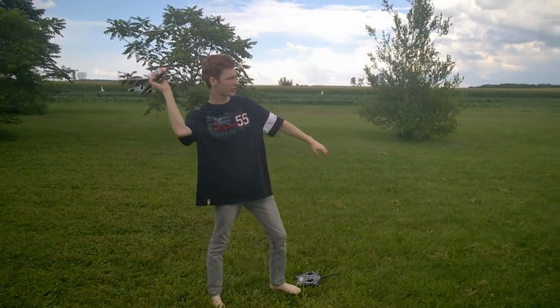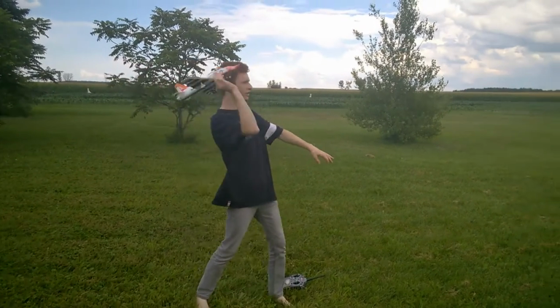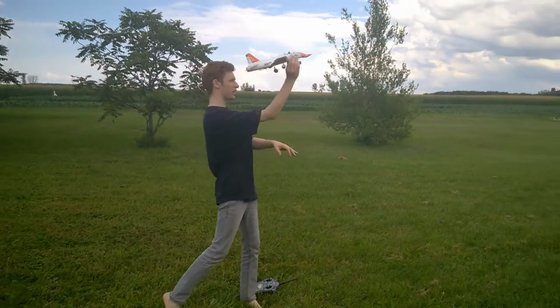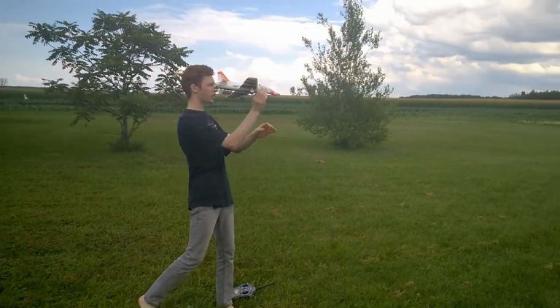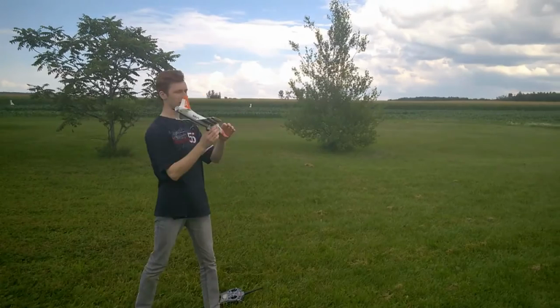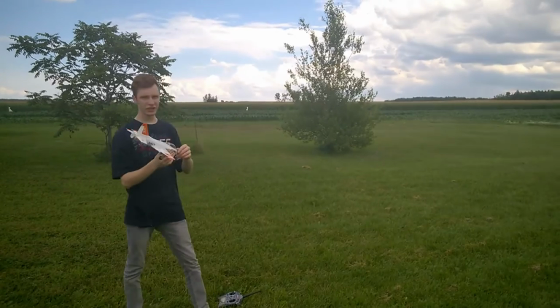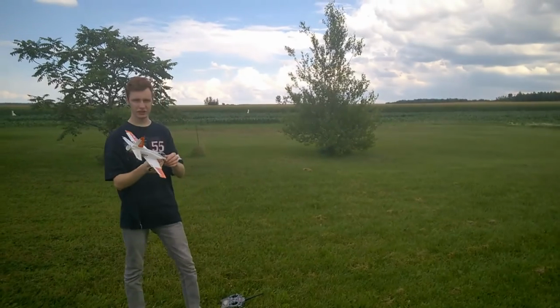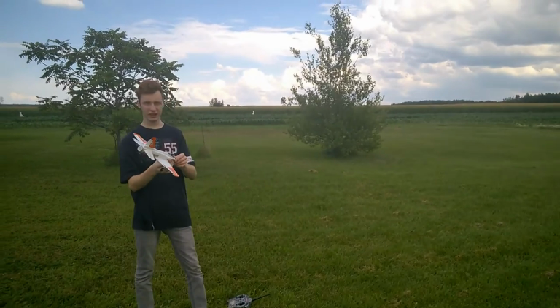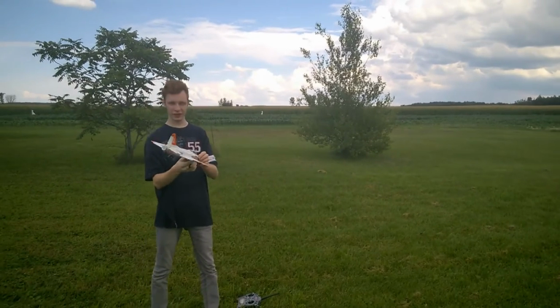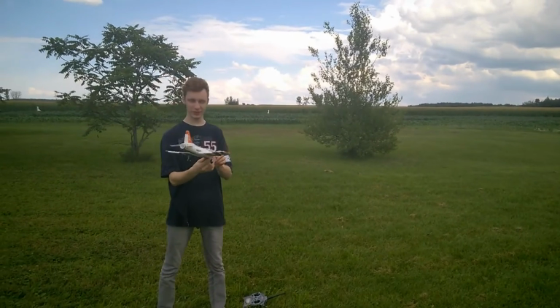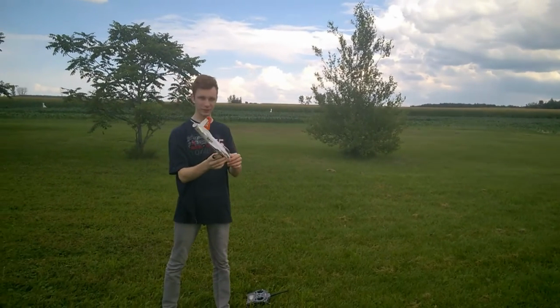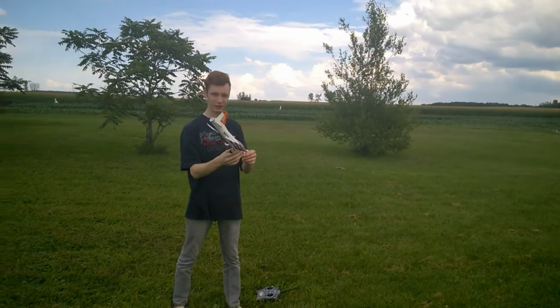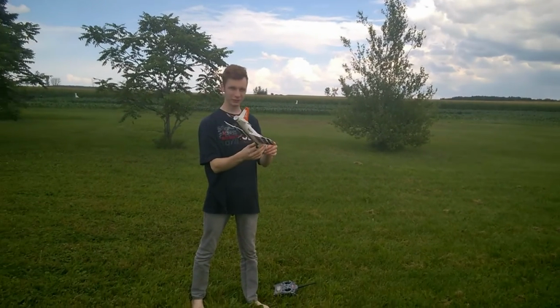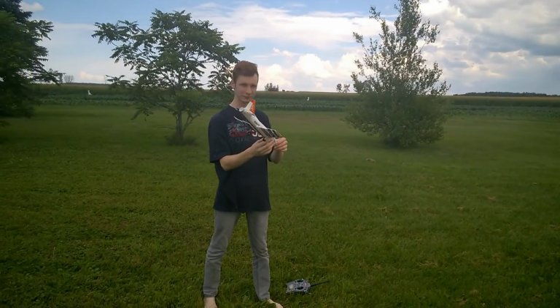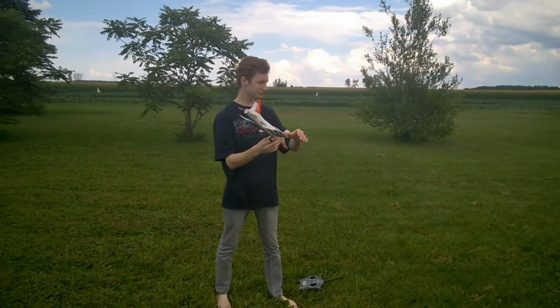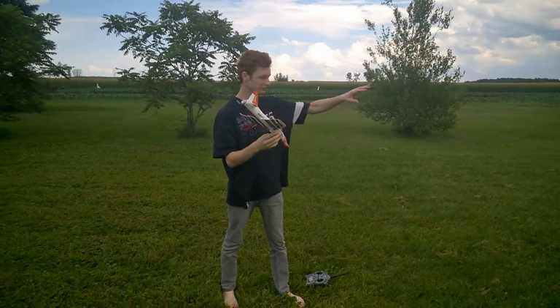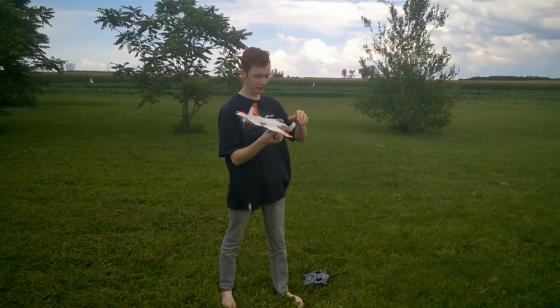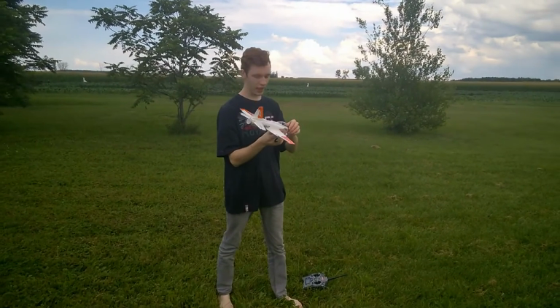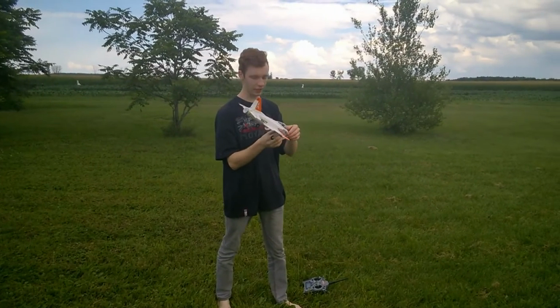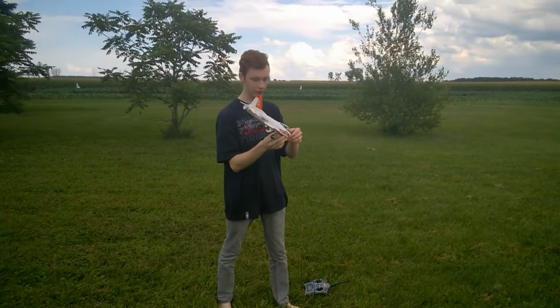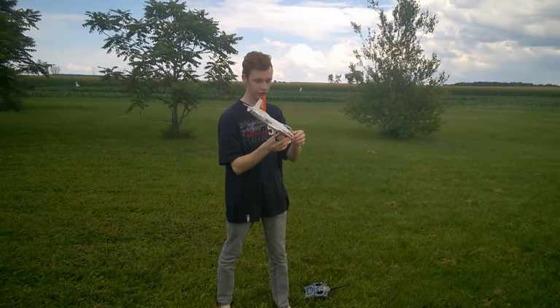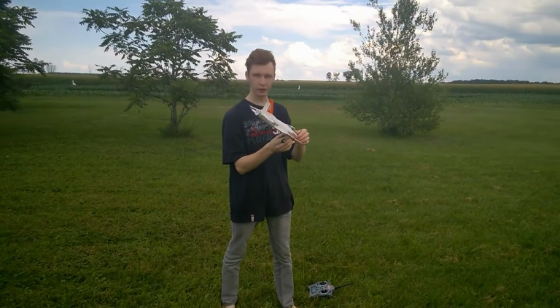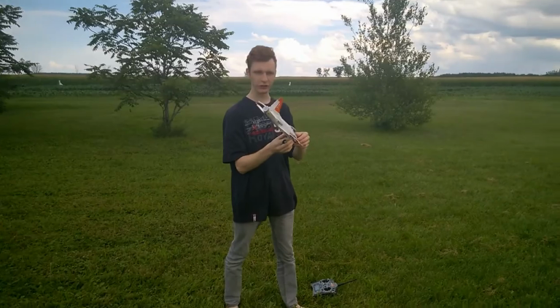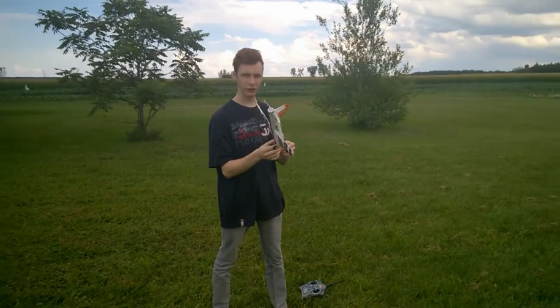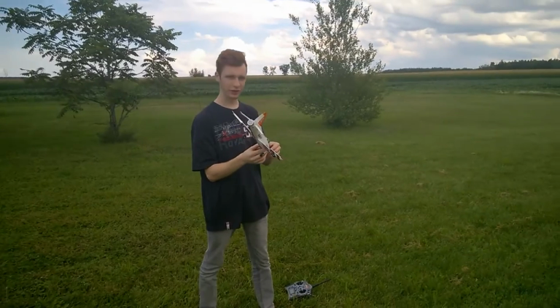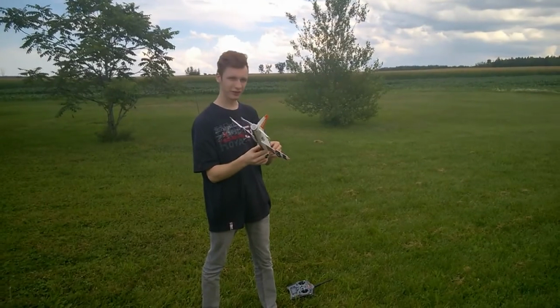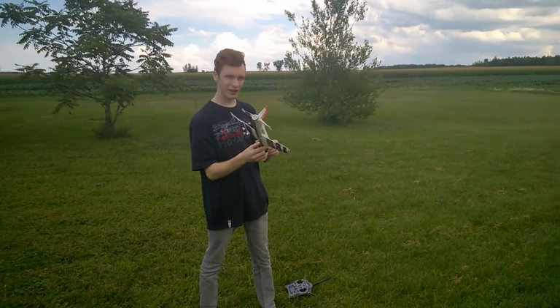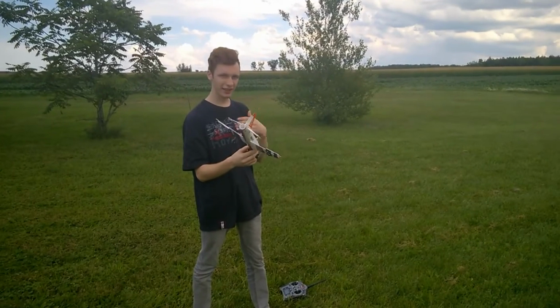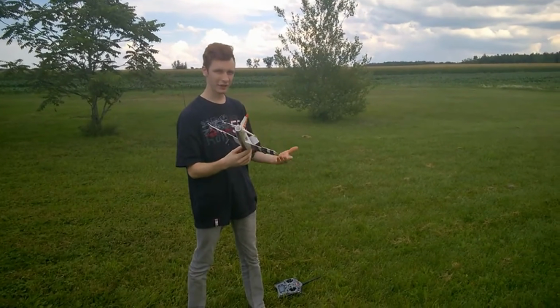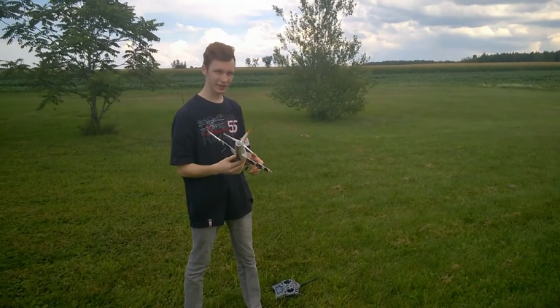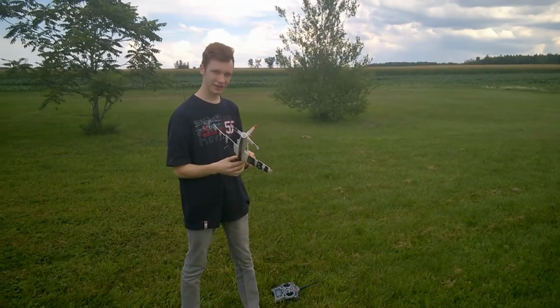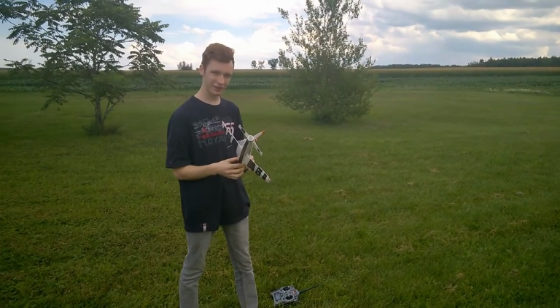You actually give it good enough airspeed to be able to go somewhere, put the motor on full throttle, and that's how it starts flying.